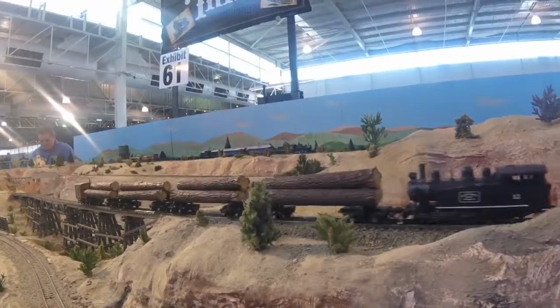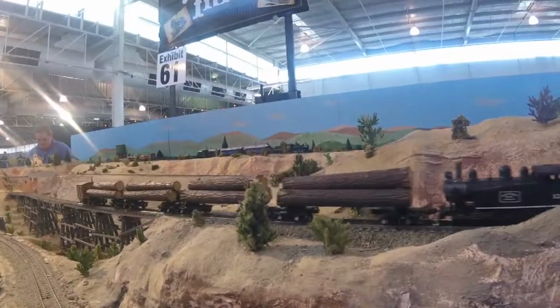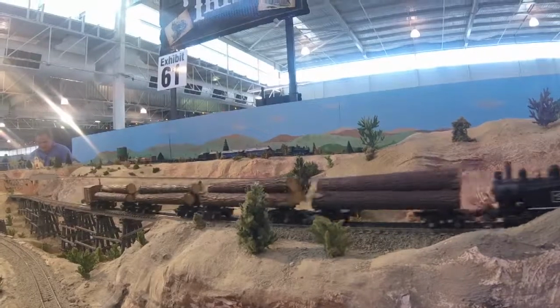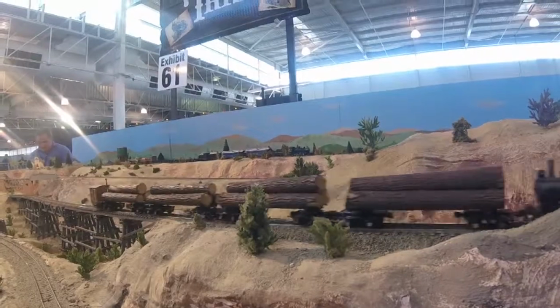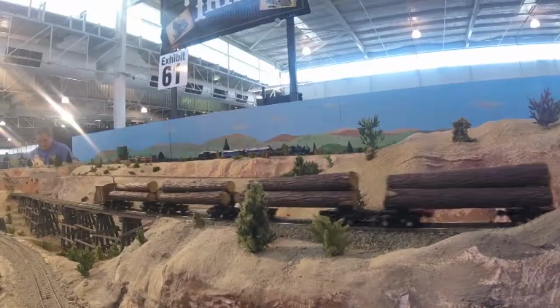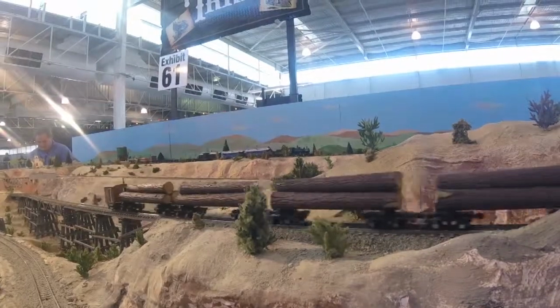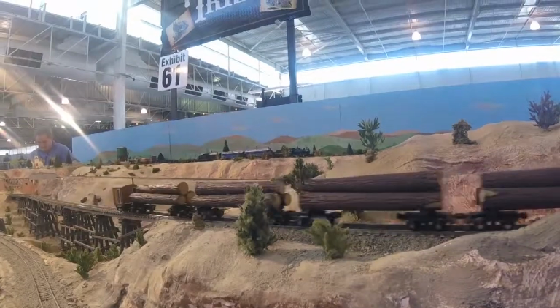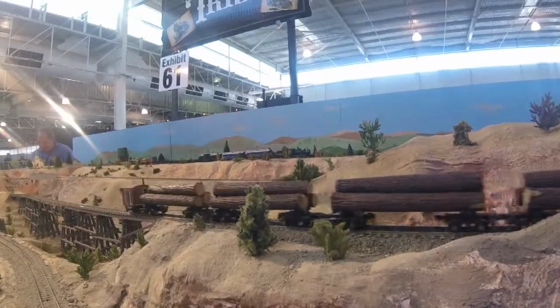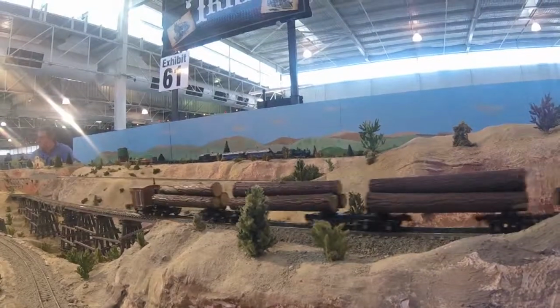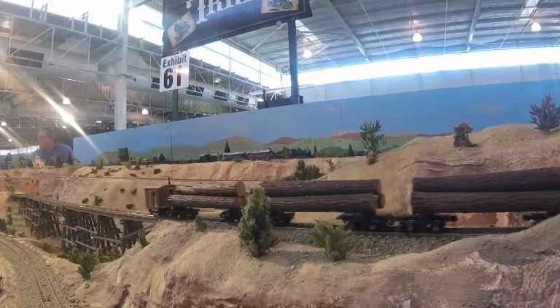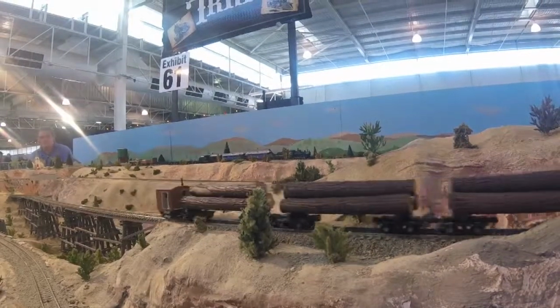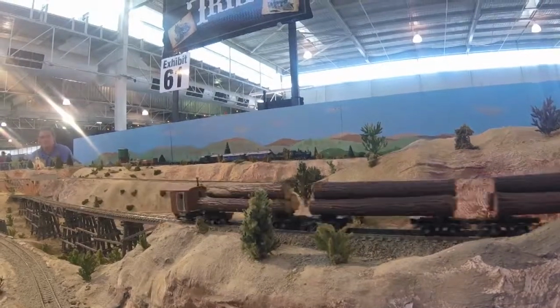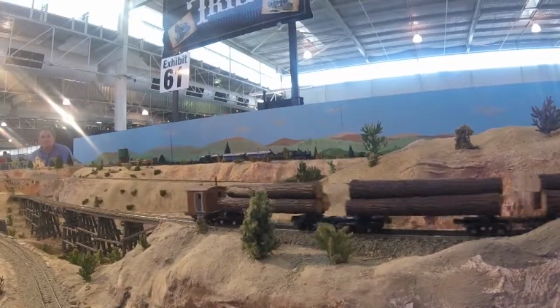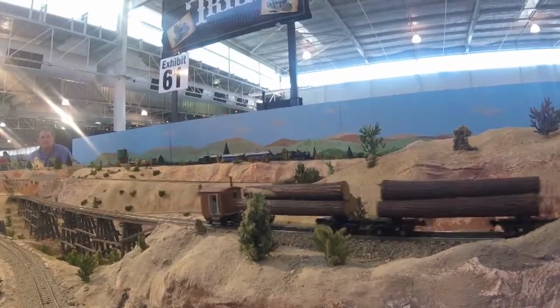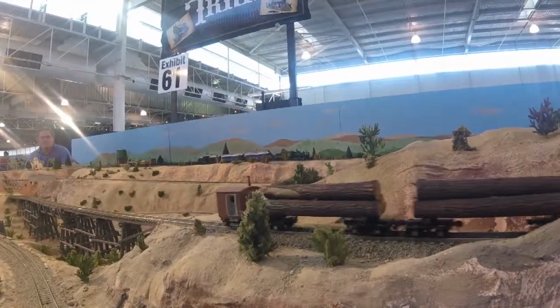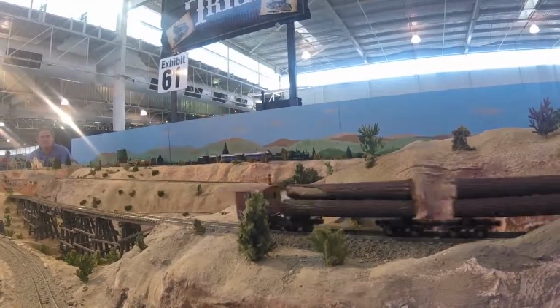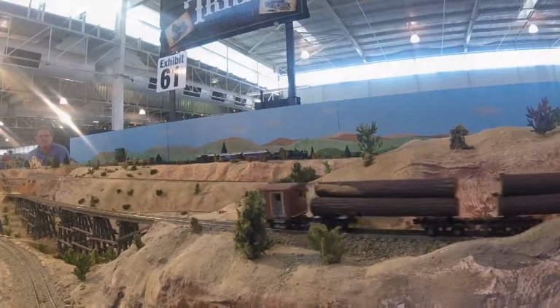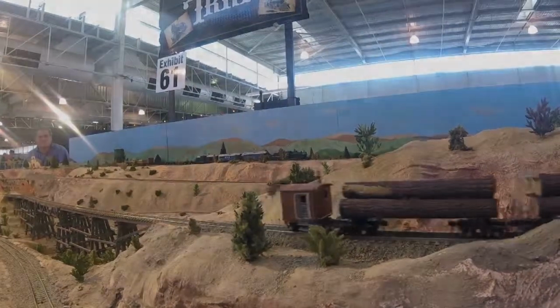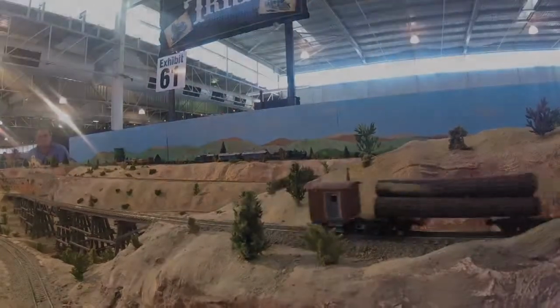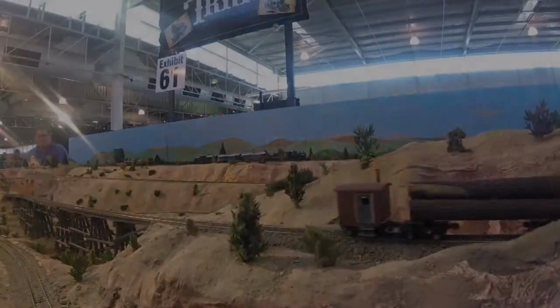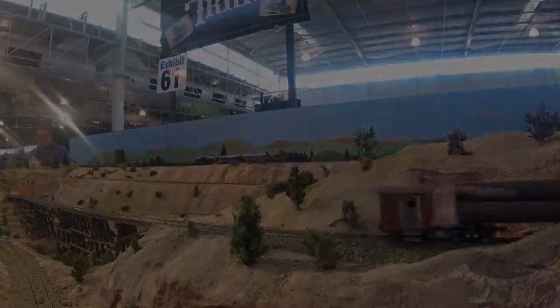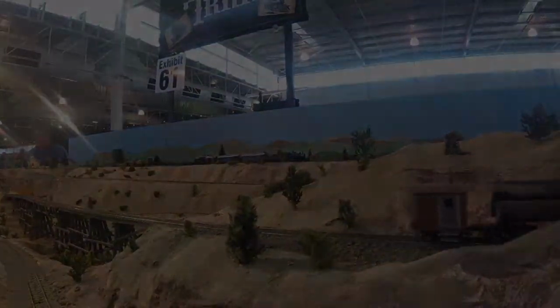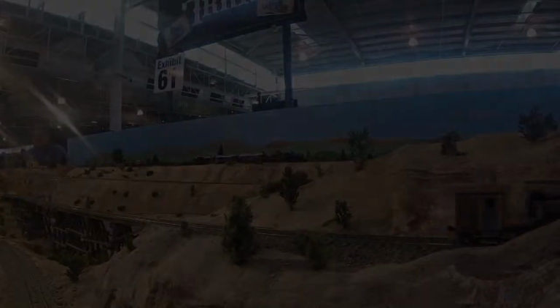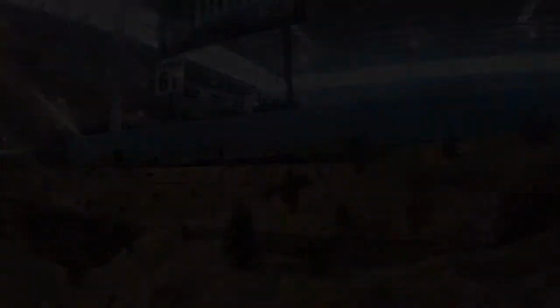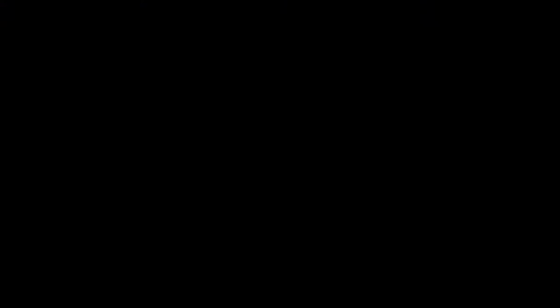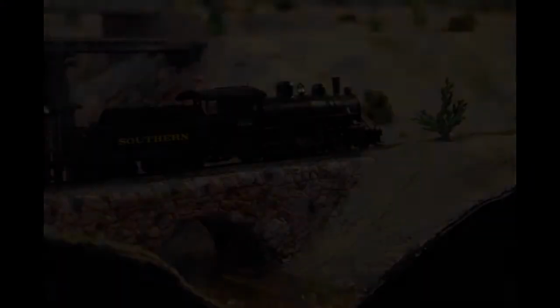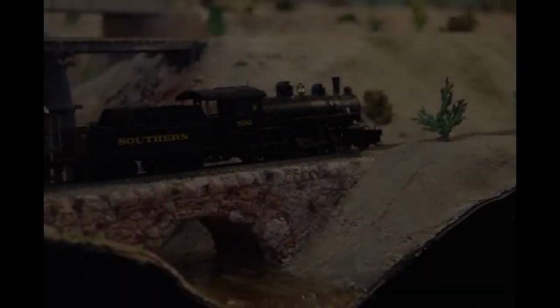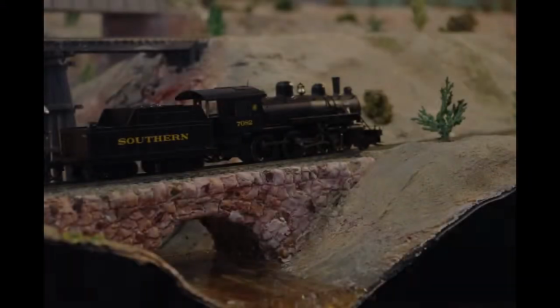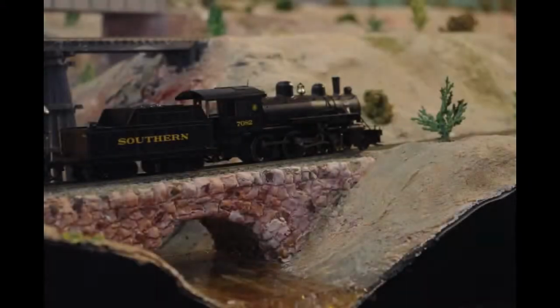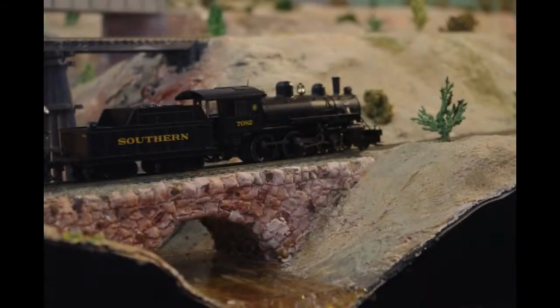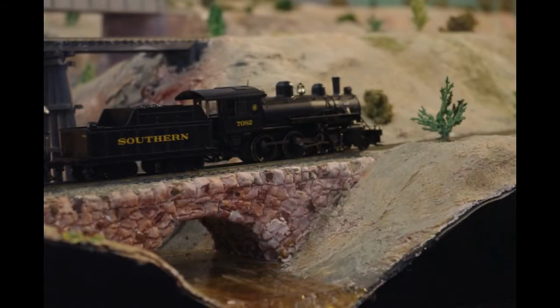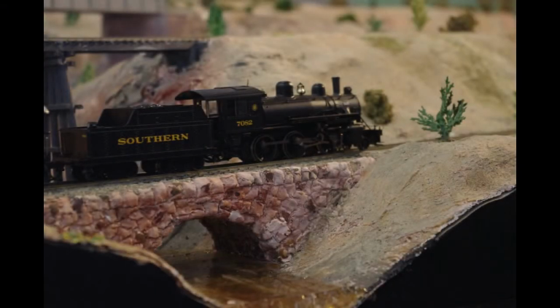Often in these big layouts that have lots of things to look at, you miss the little bits of really nice modelling. There it is — what's not to love about that?